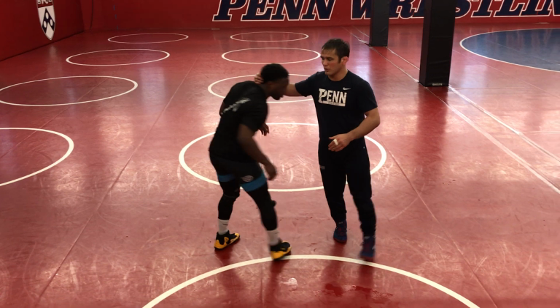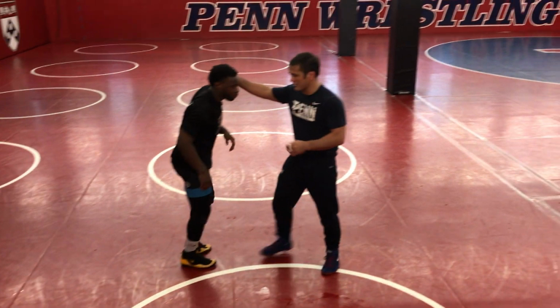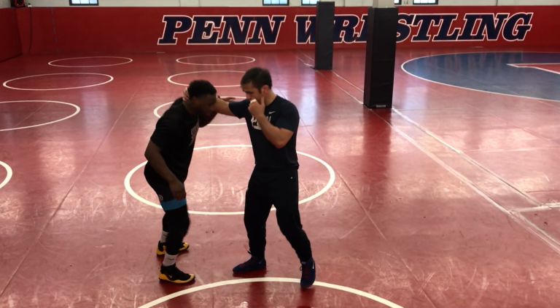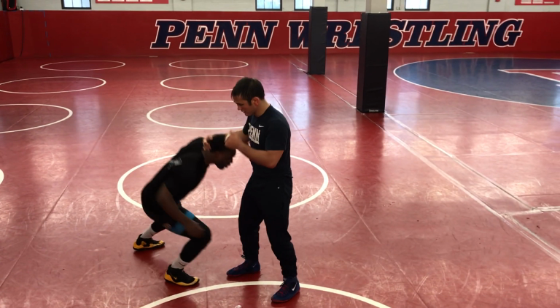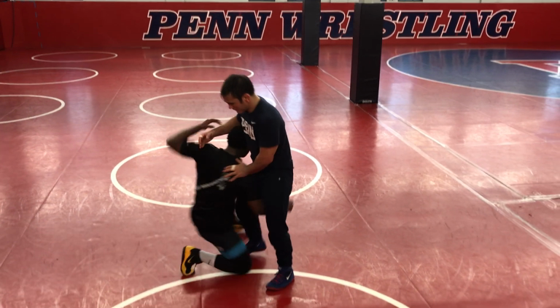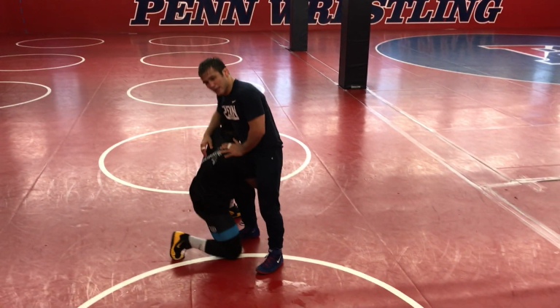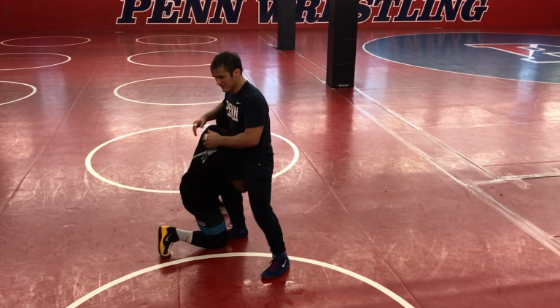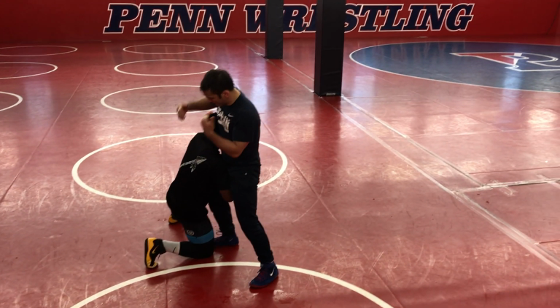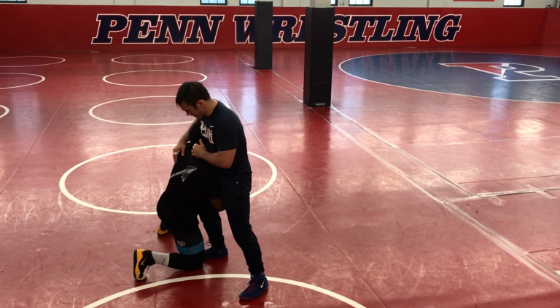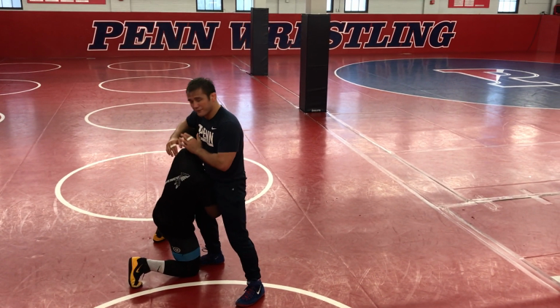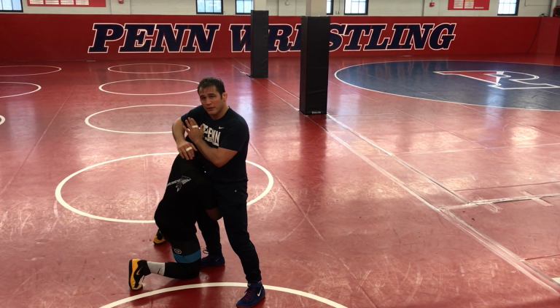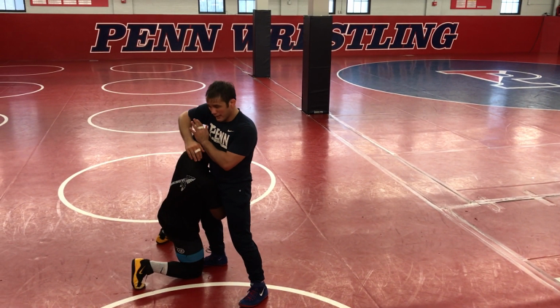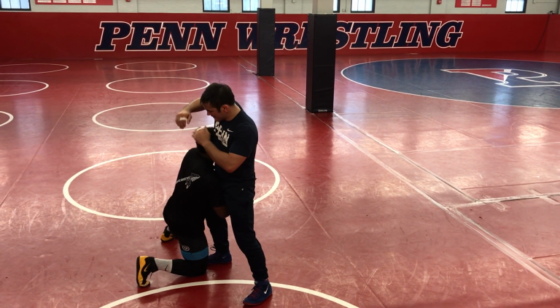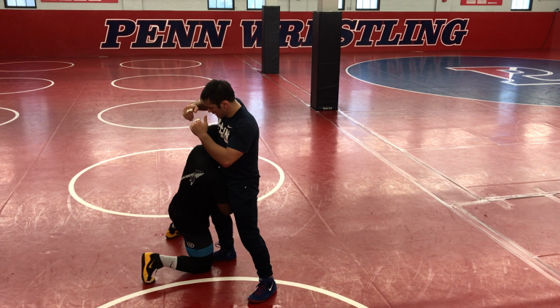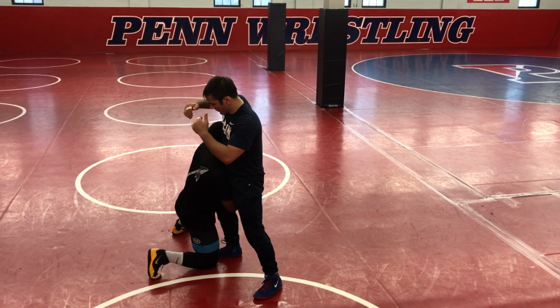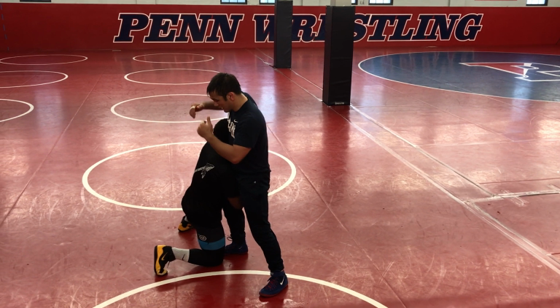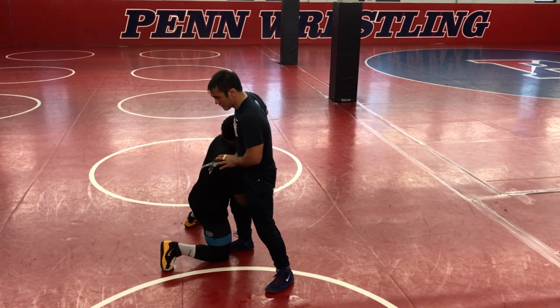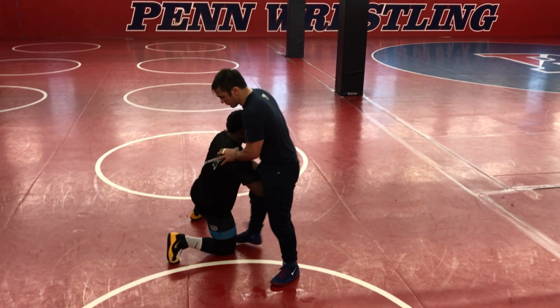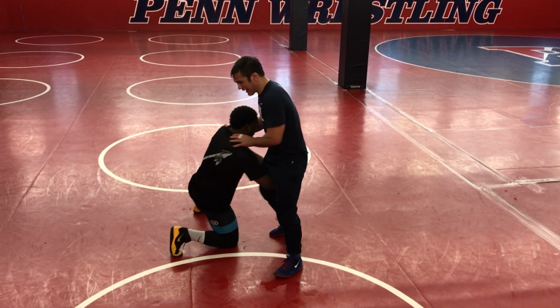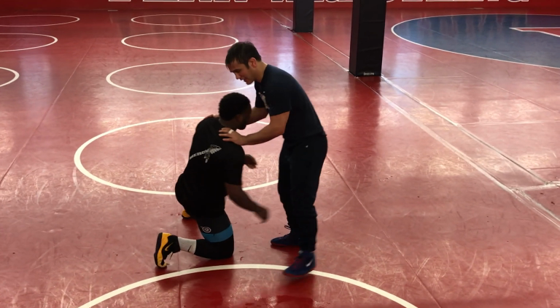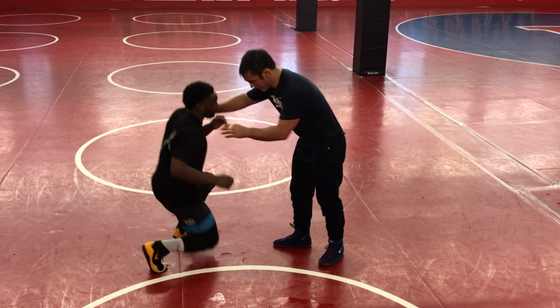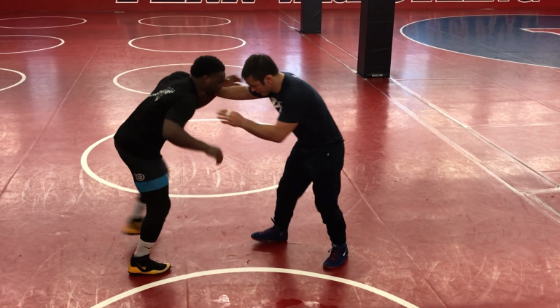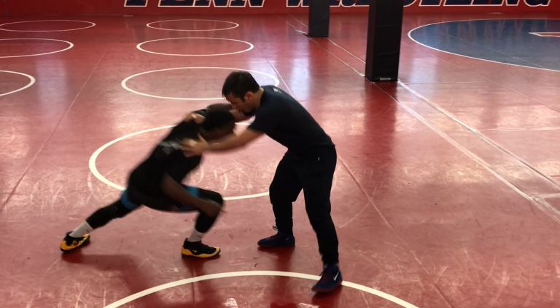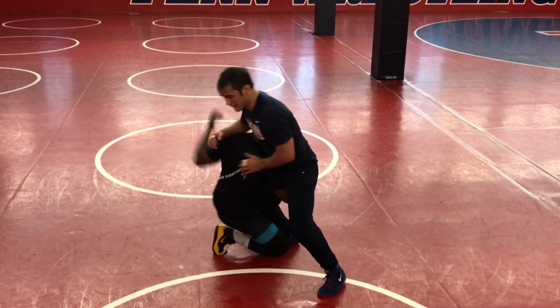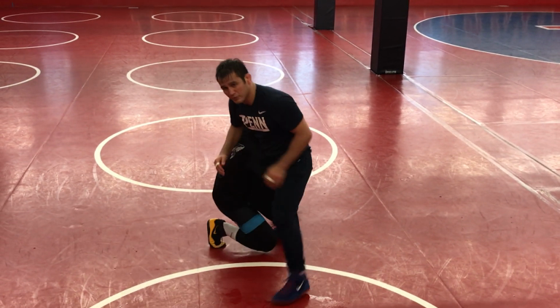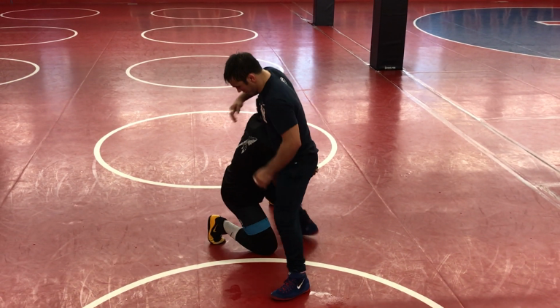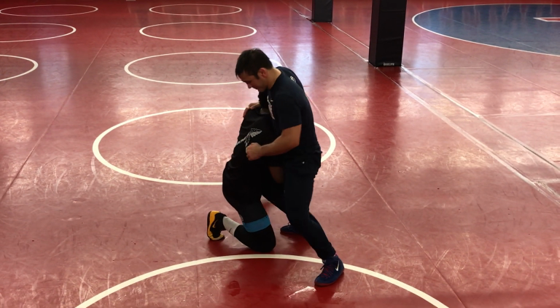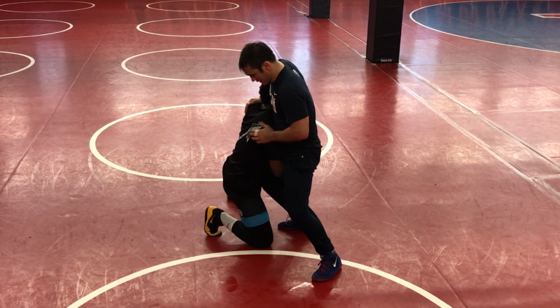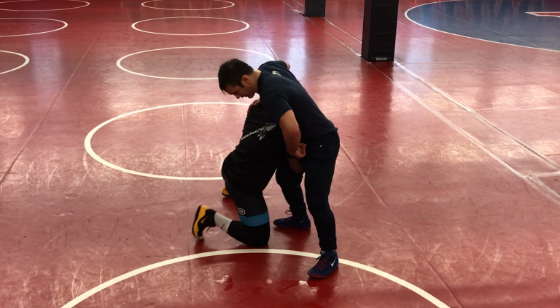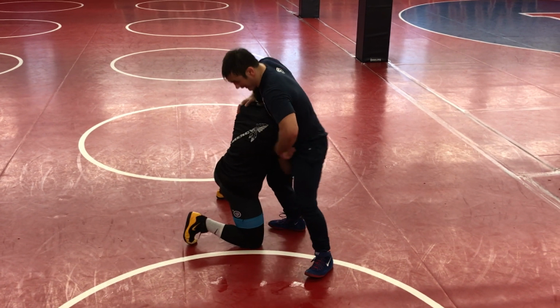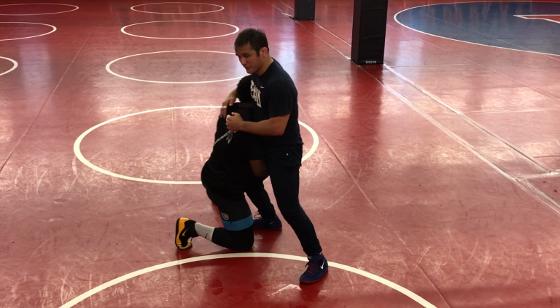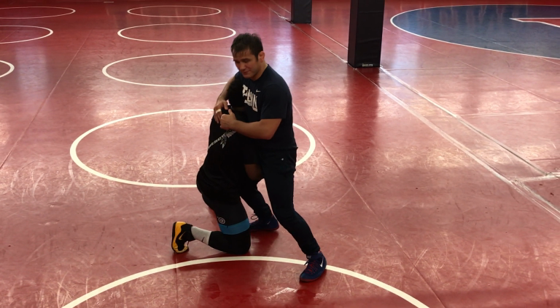Going over crotch lifts here. It's freestyle season. A good position to hit it from is from the high crotch. So right when a guy hits a high crotch, I want to meet him with my hips. I don't want to give way — meet him with my hips.